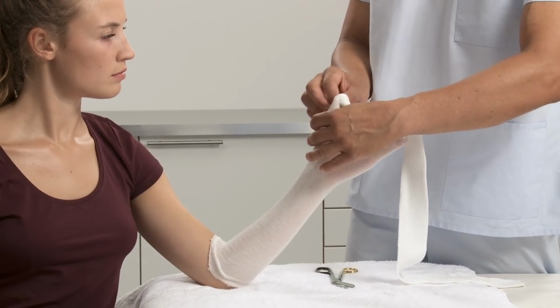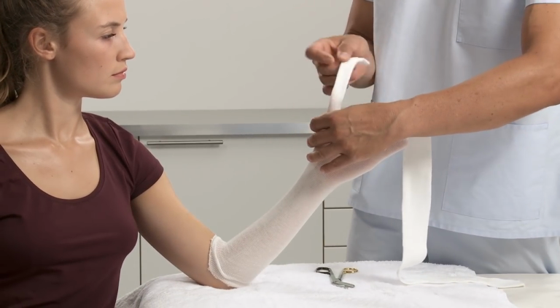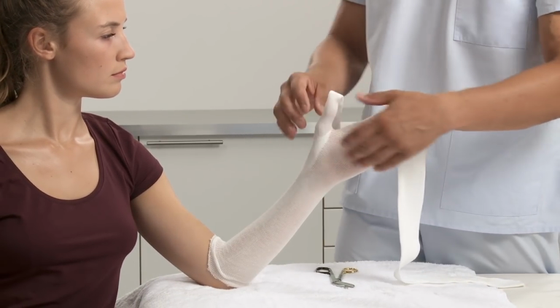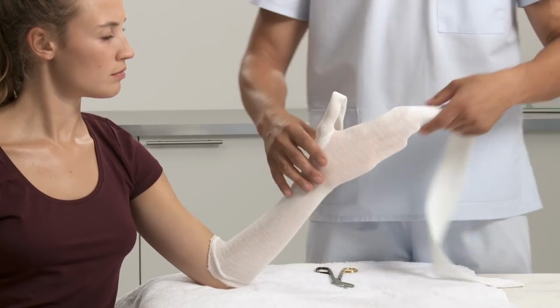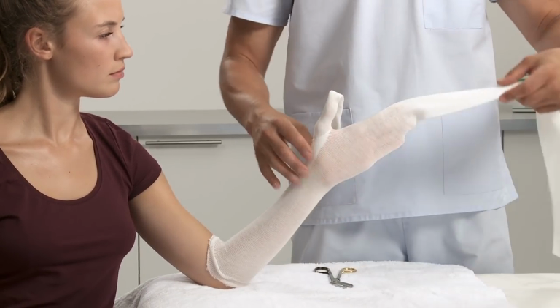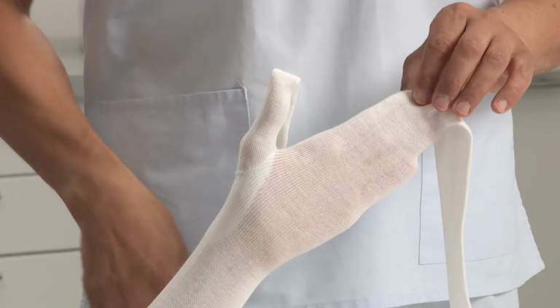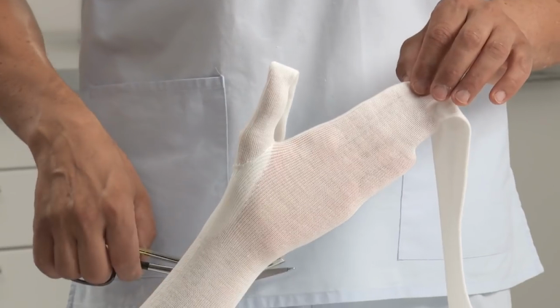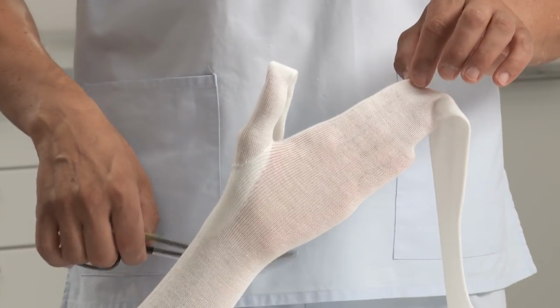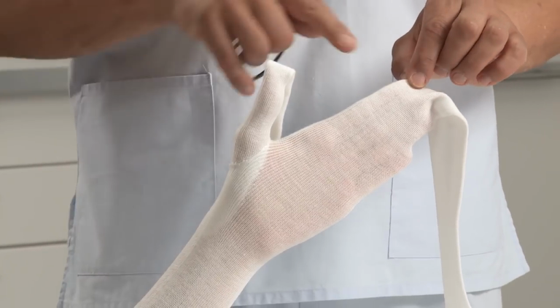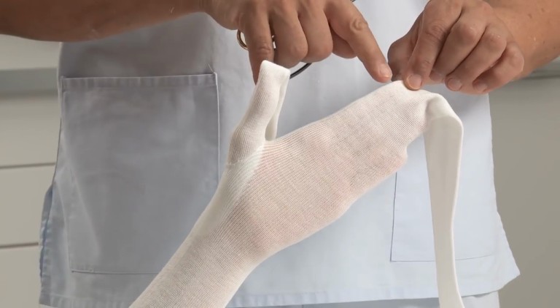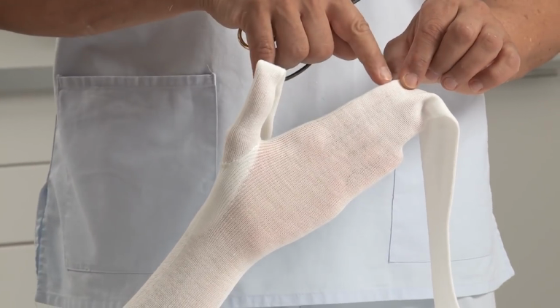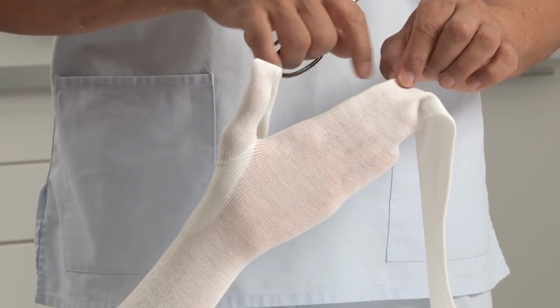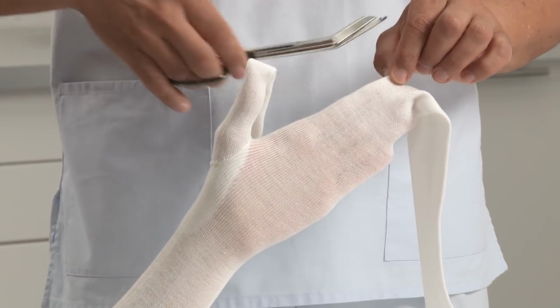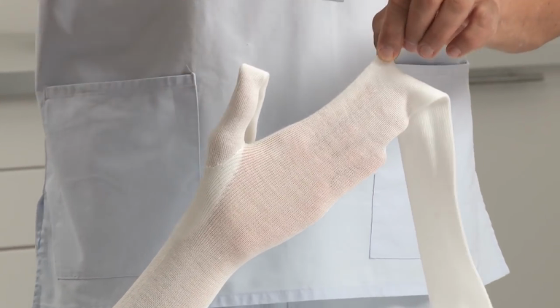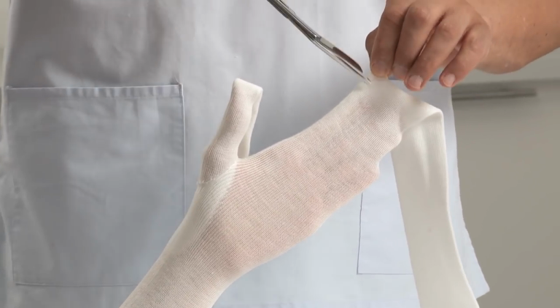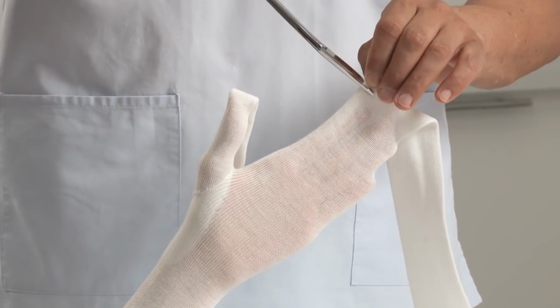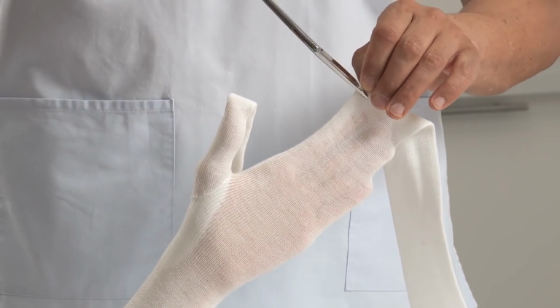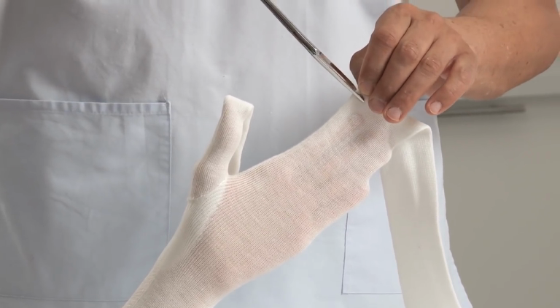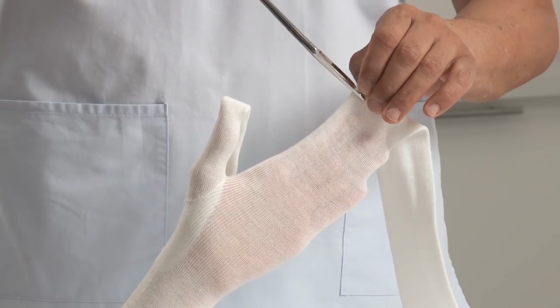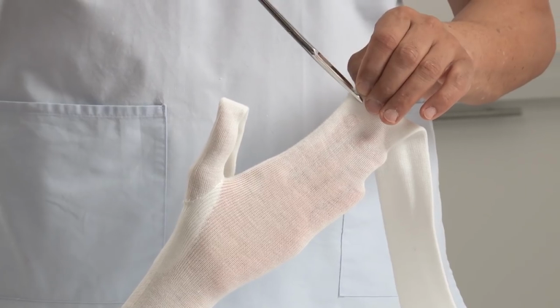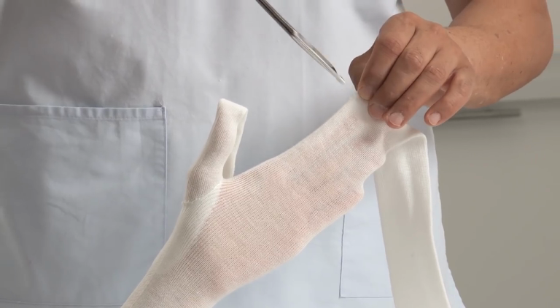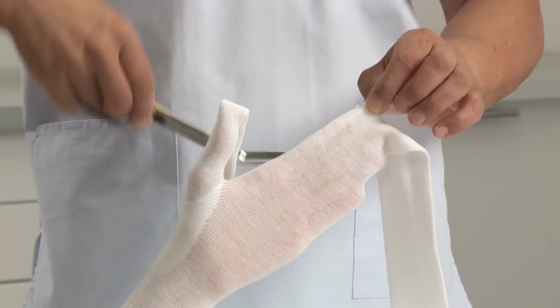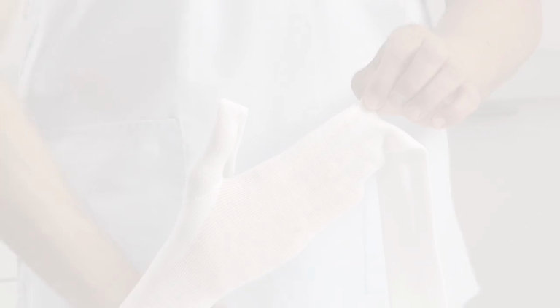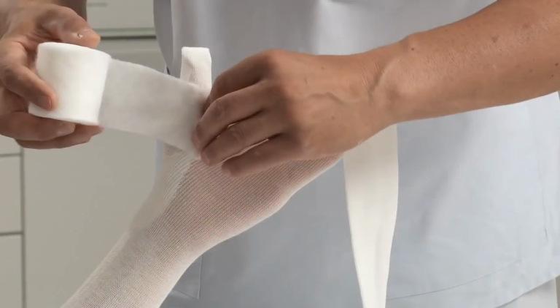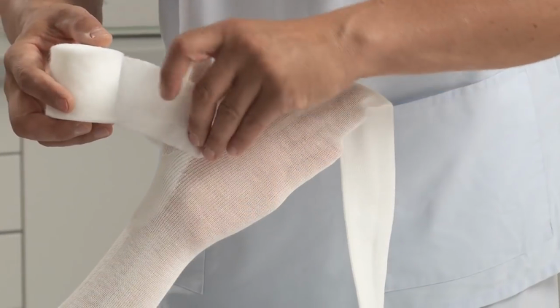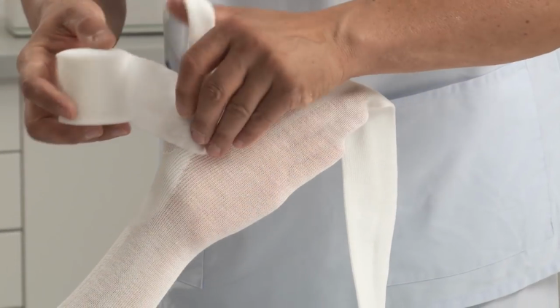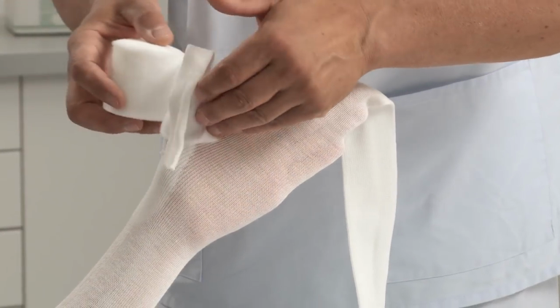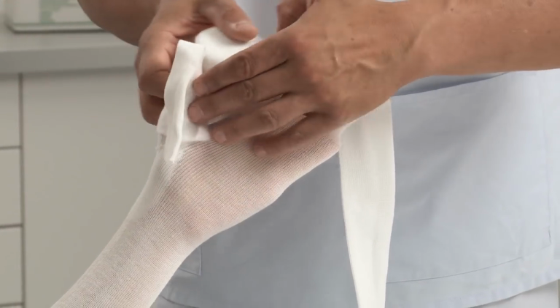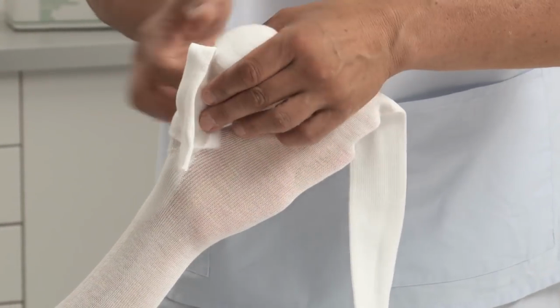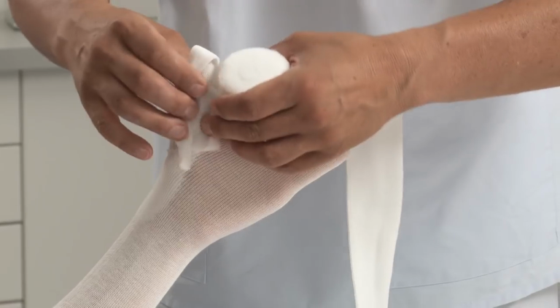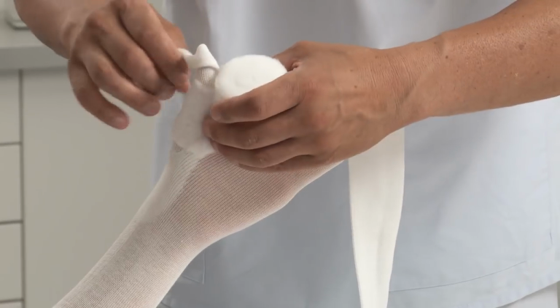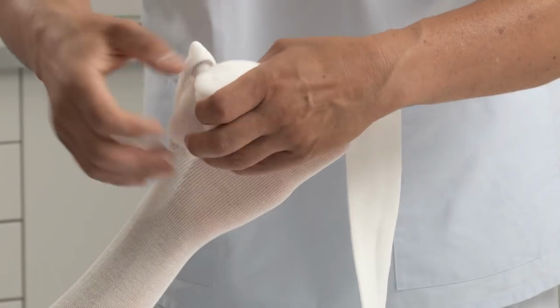Roll off over the arm. At the distal end of the index finger, make a small cut into the arm stockinette. Use additional padding to cover any bony prominences.